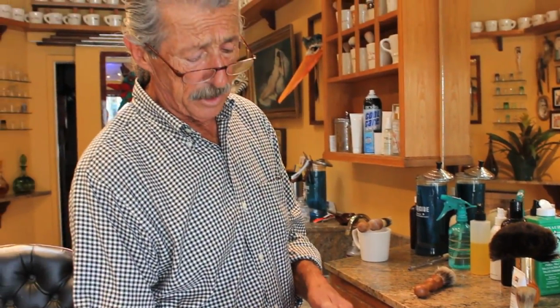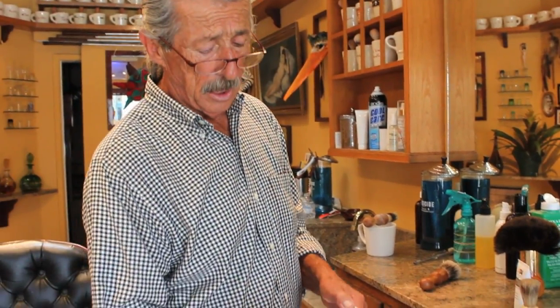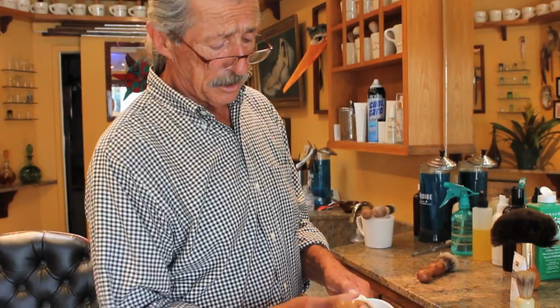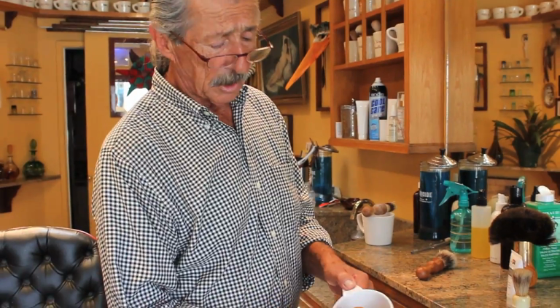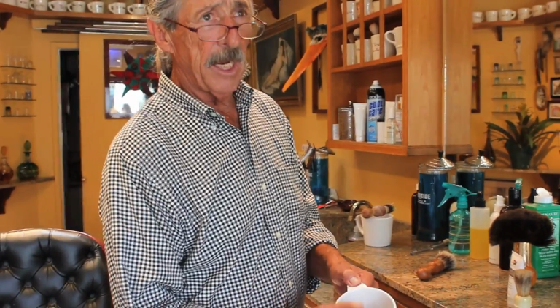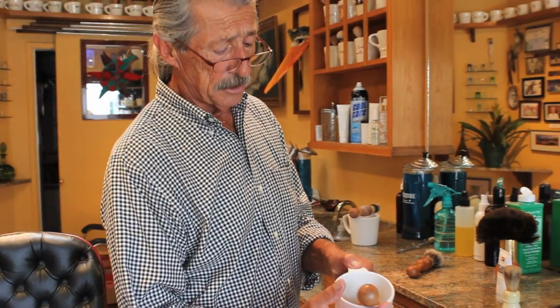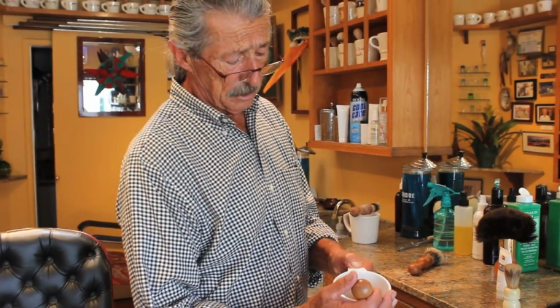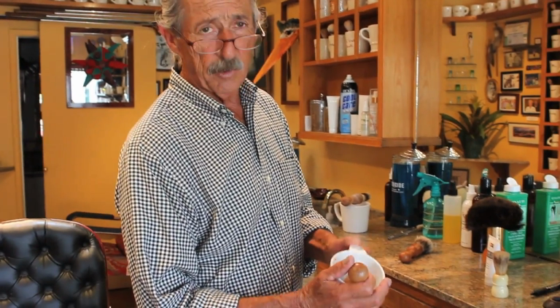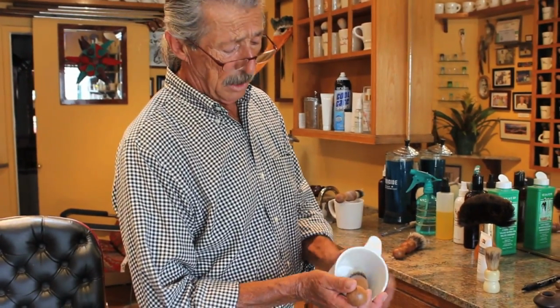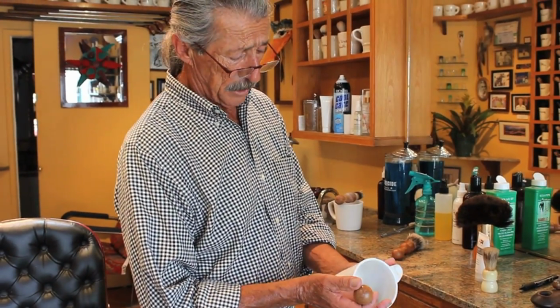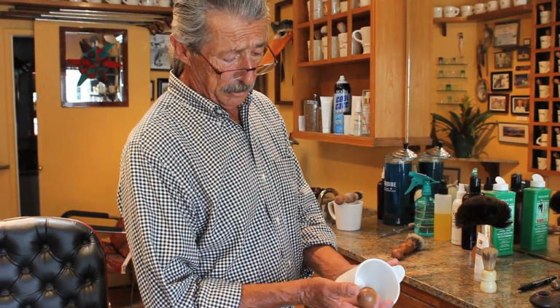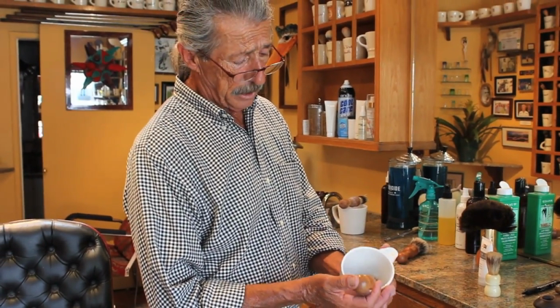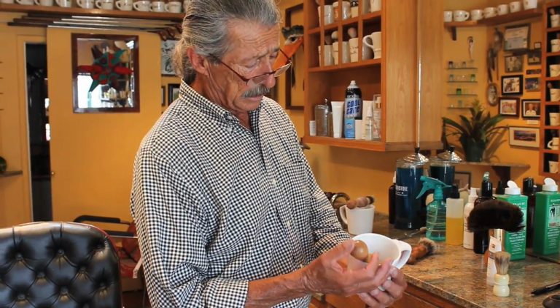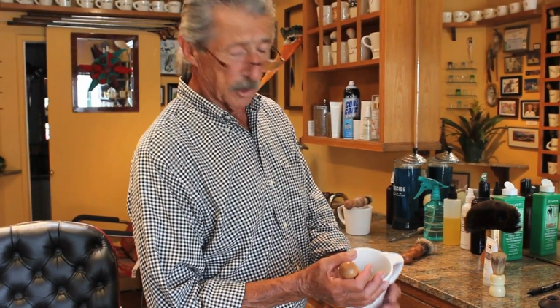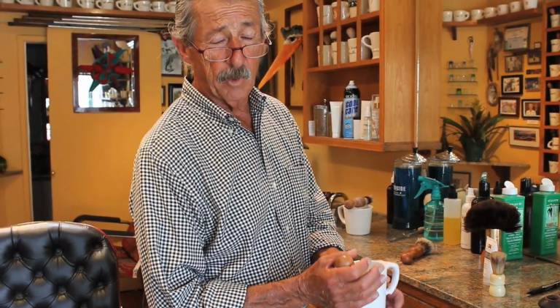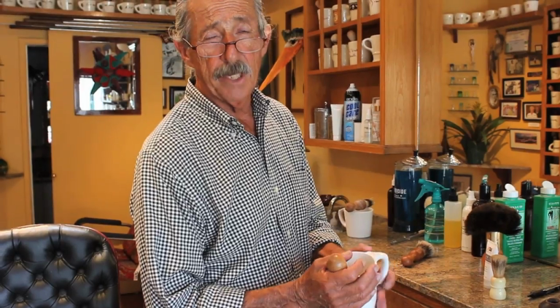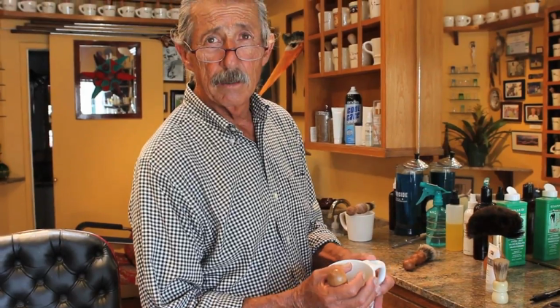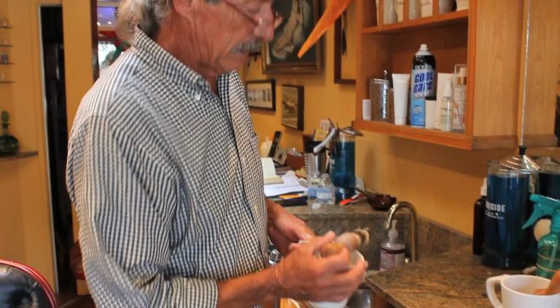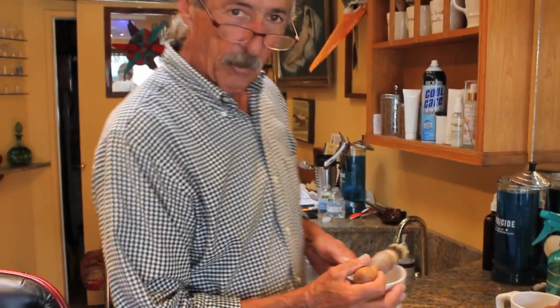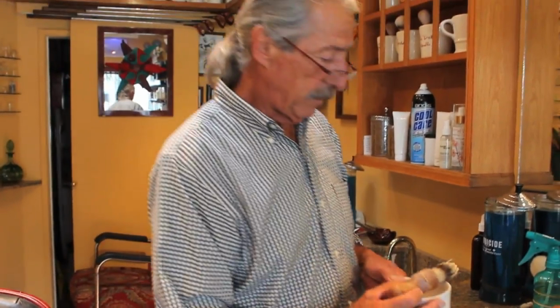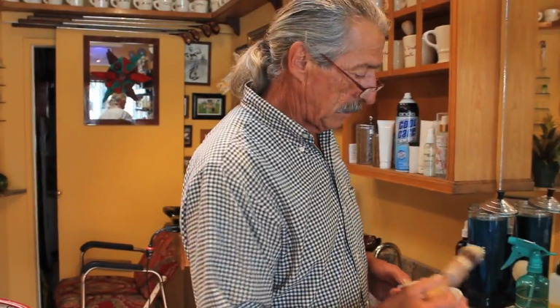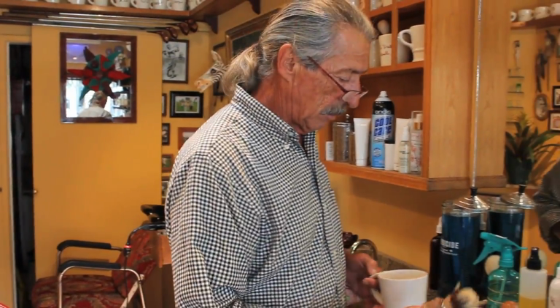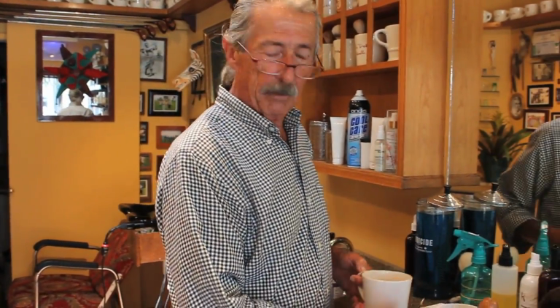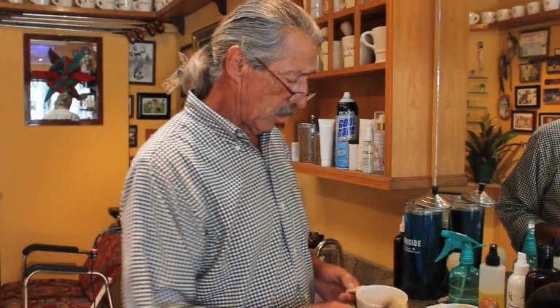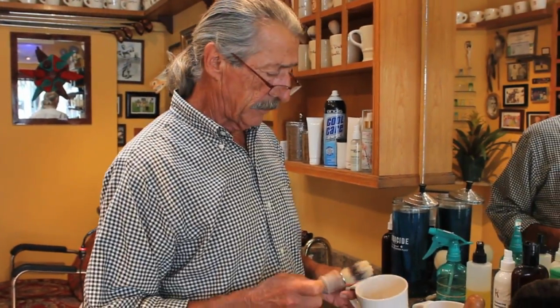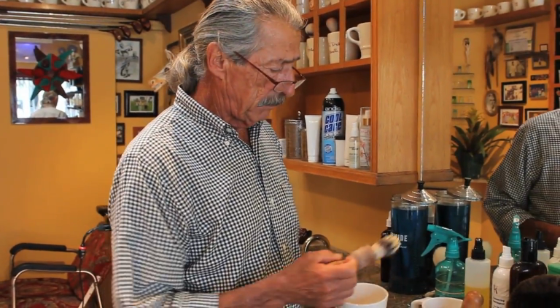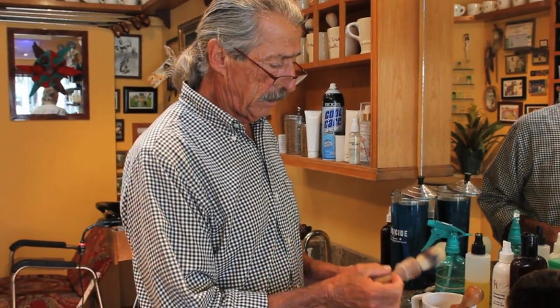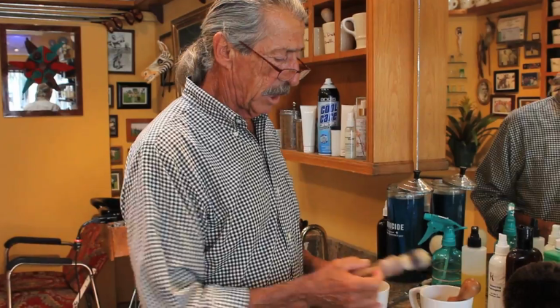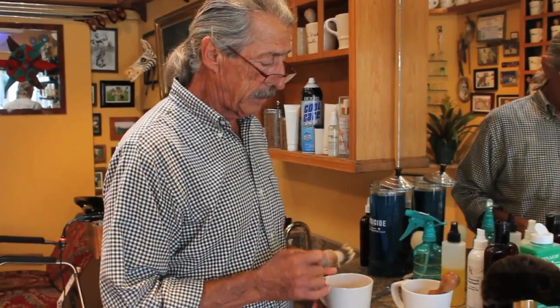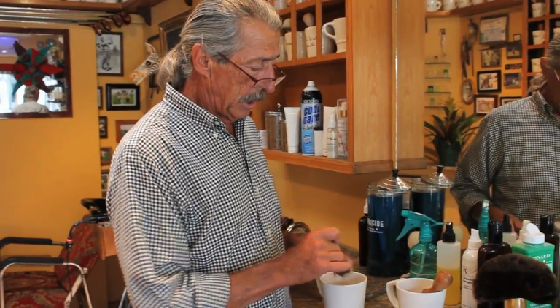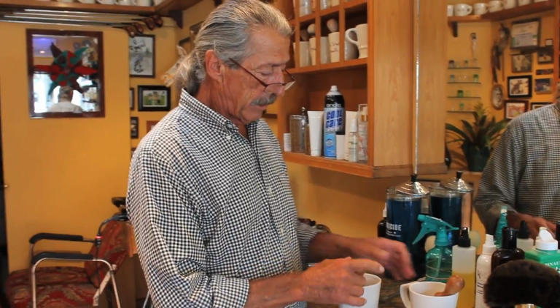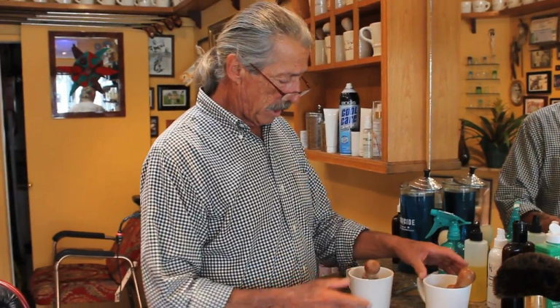Those are the two unique things about this one particular item. This two-piece combination is very well put together, I think, and it works very well for me. But now that we know a little bit more about the brush and the mug...